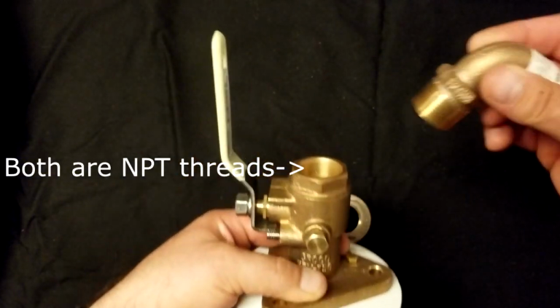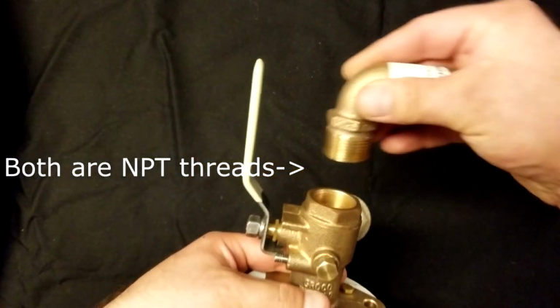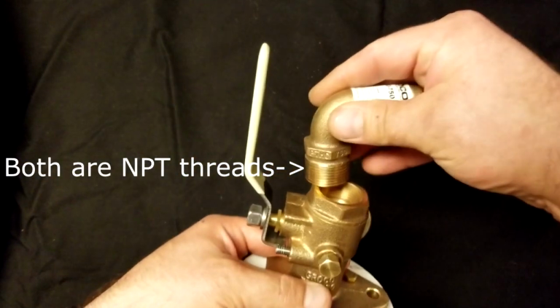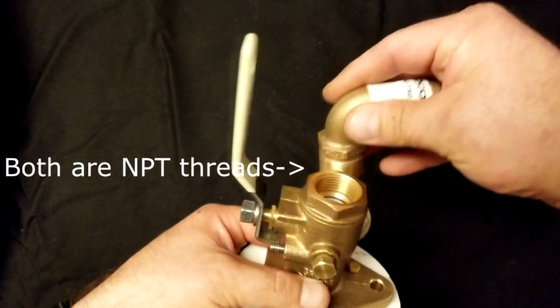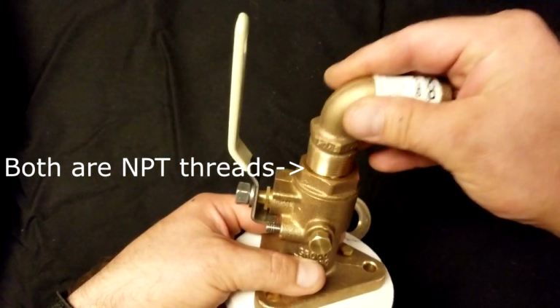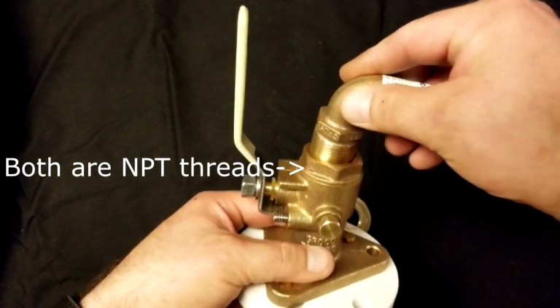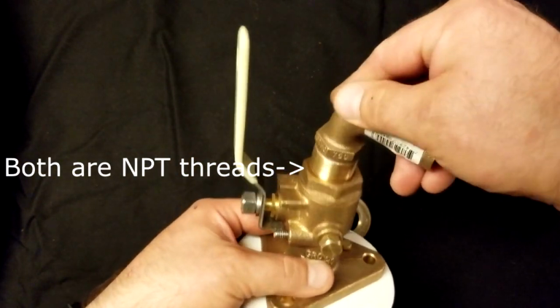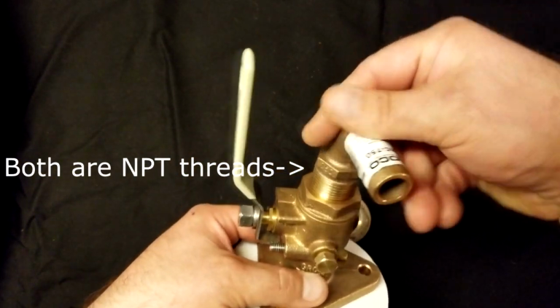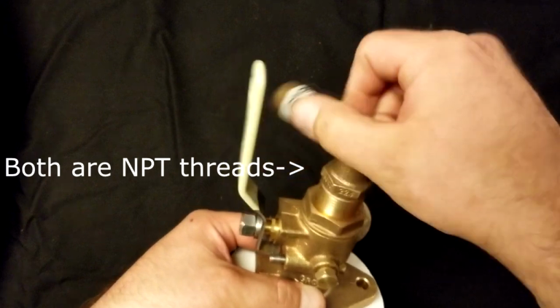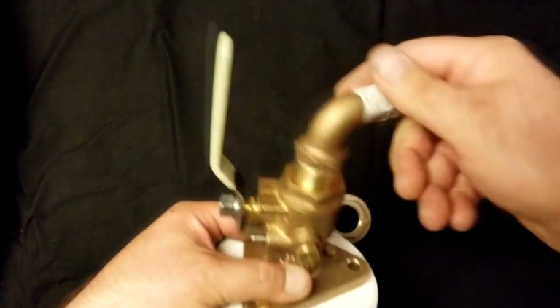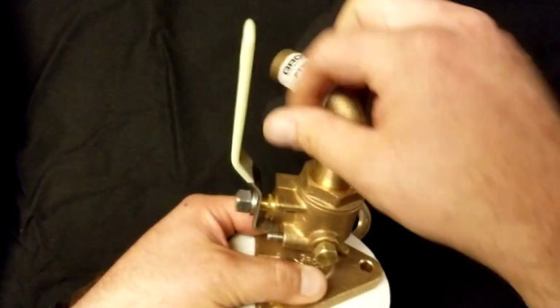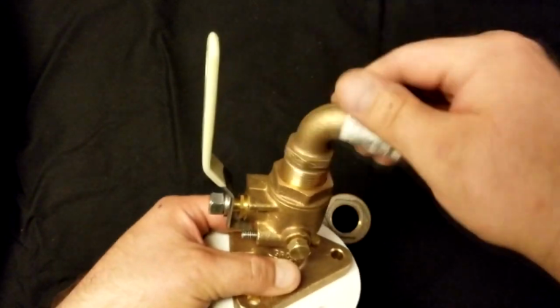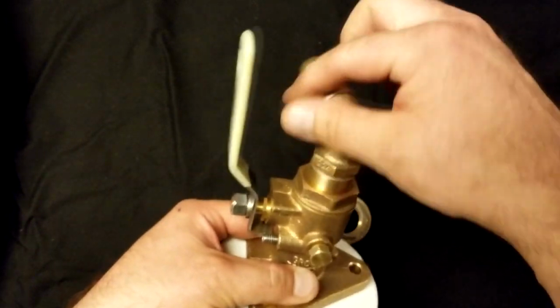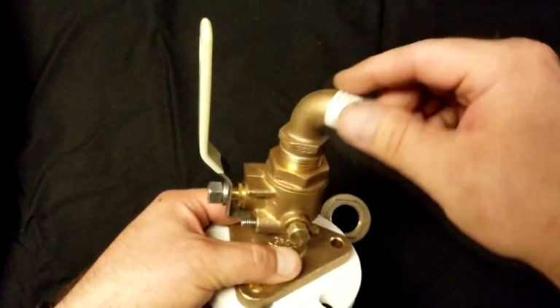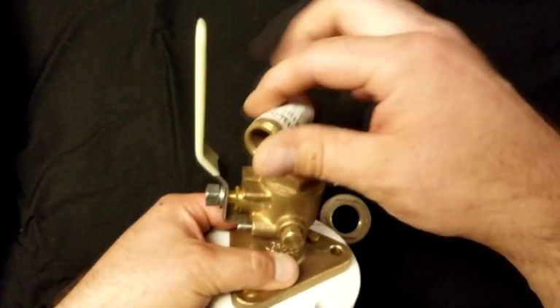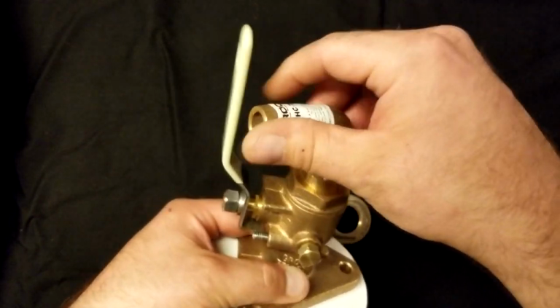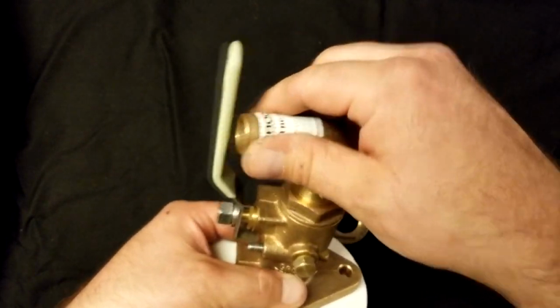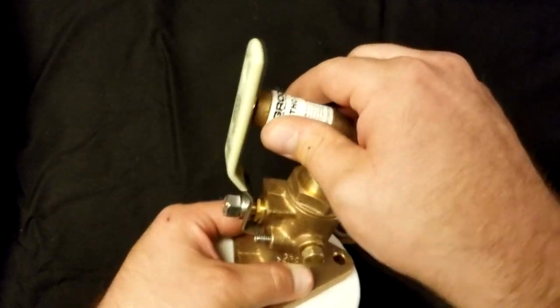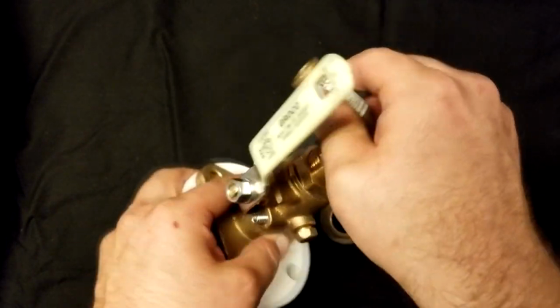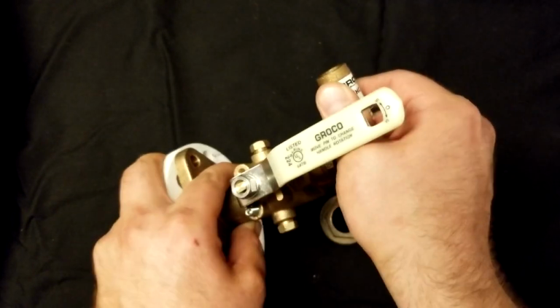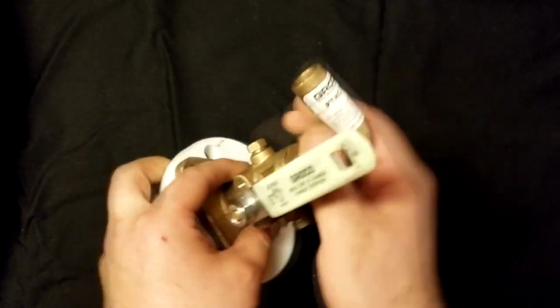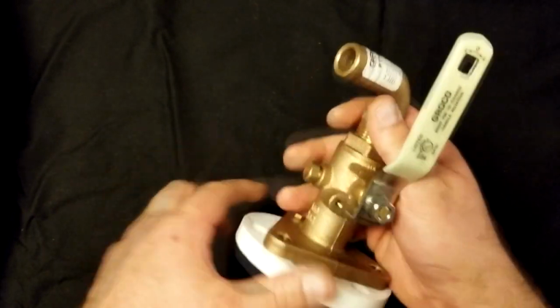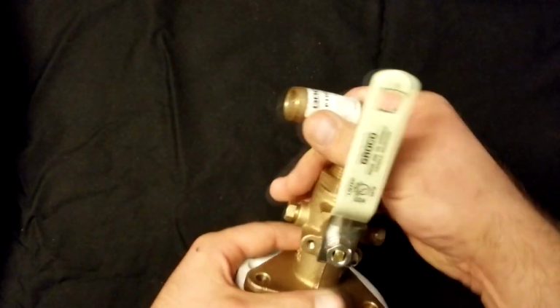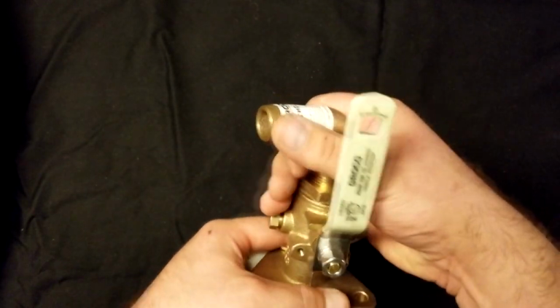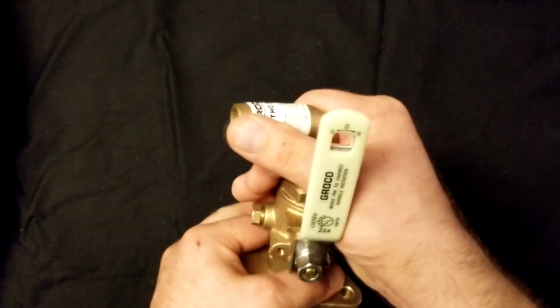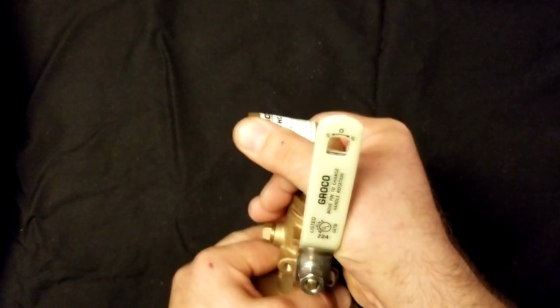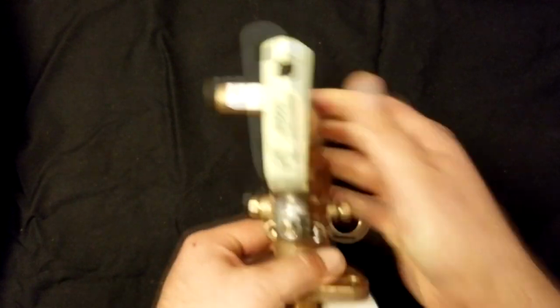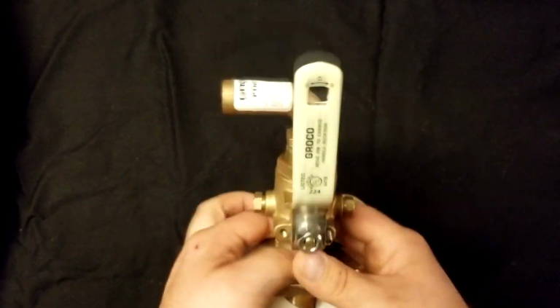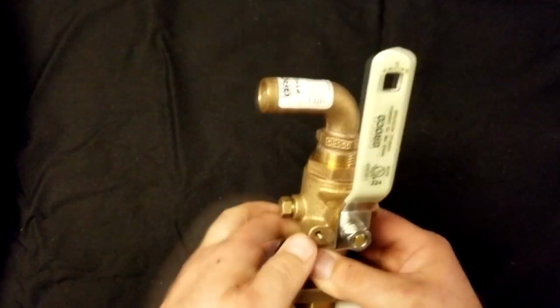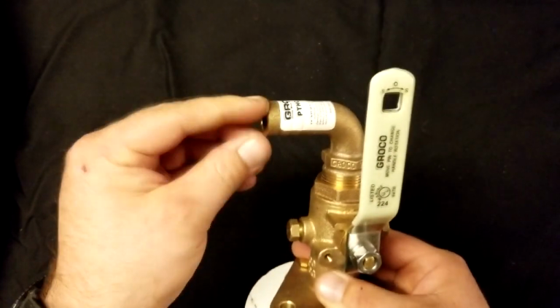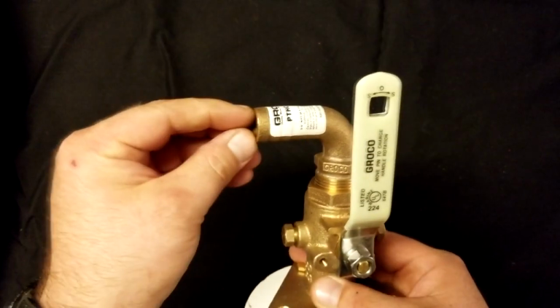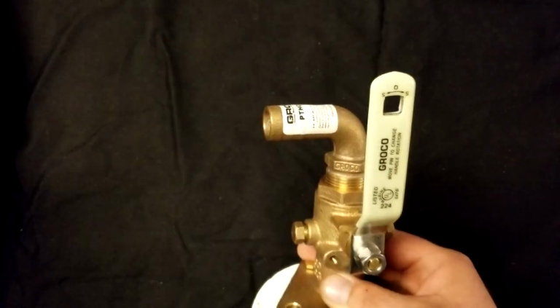Lastly you have your 90-degree fitting. It may be different in your application. On my boat I need a 90-degree to get the water to the head.